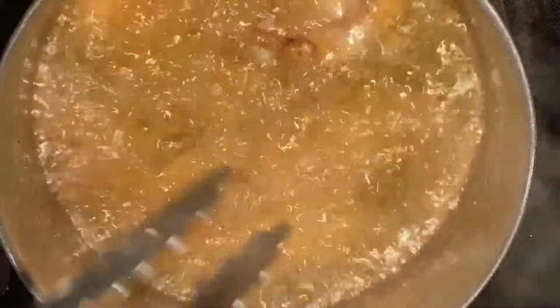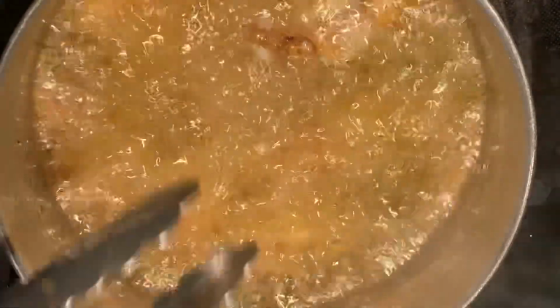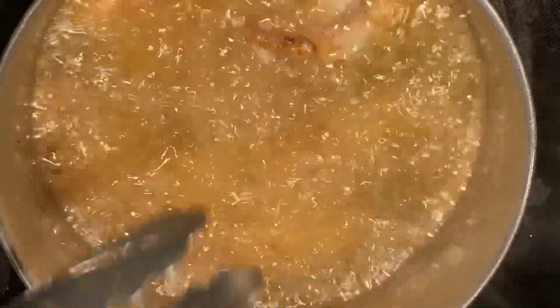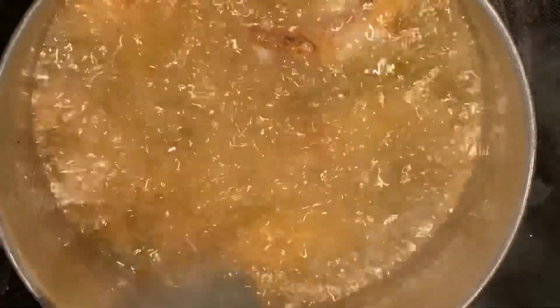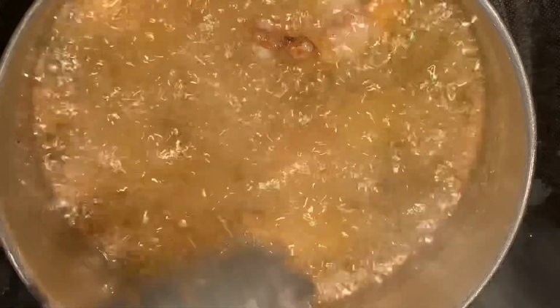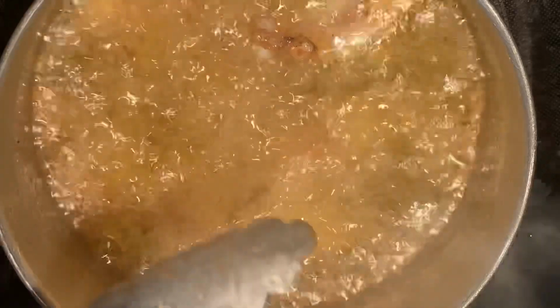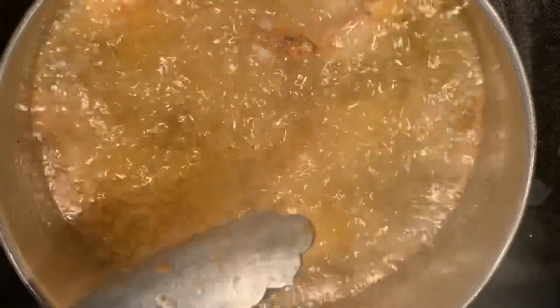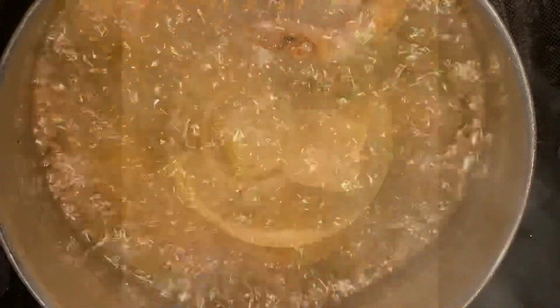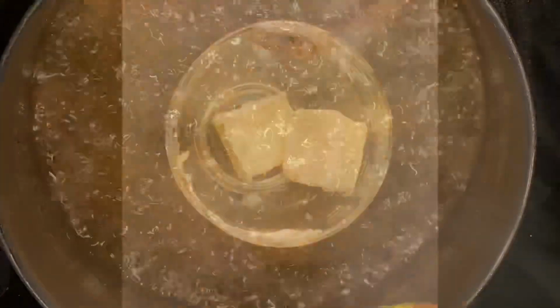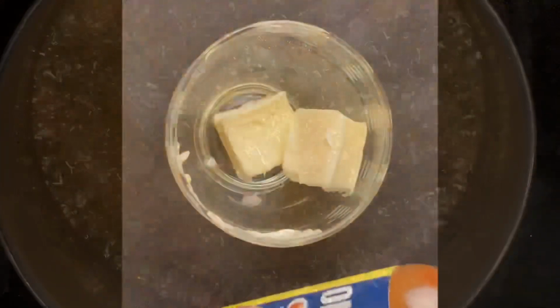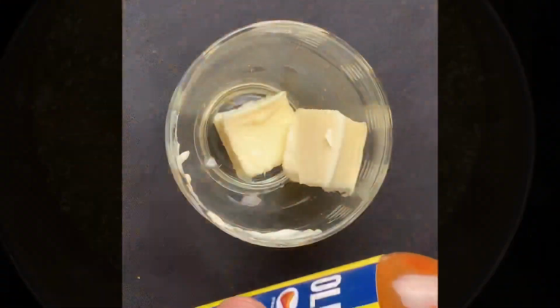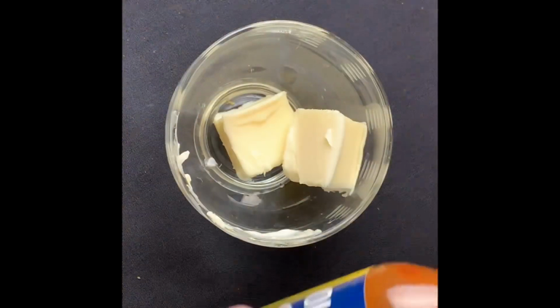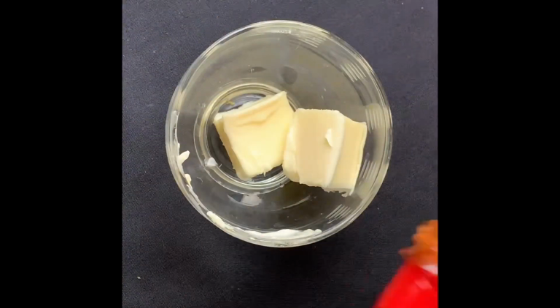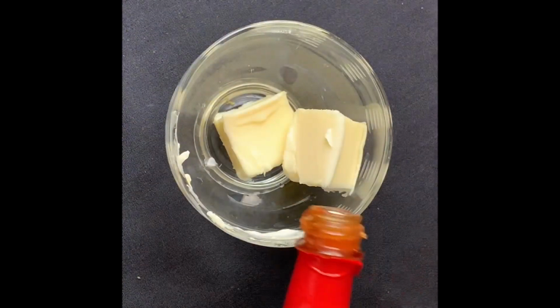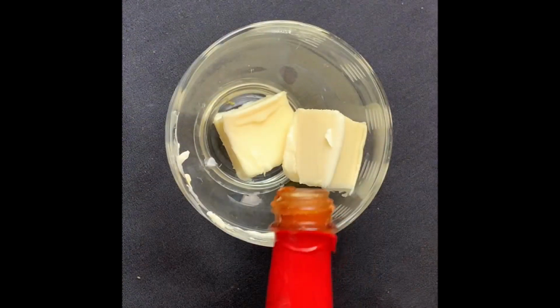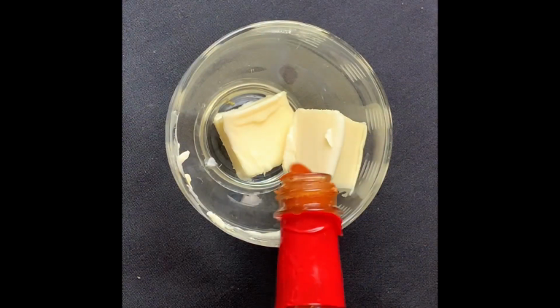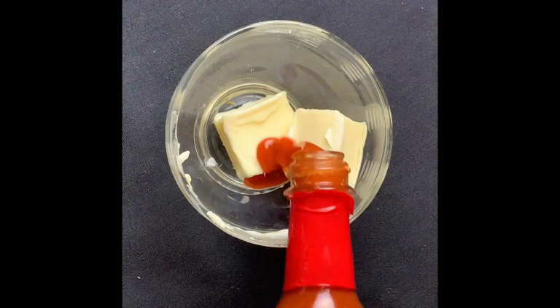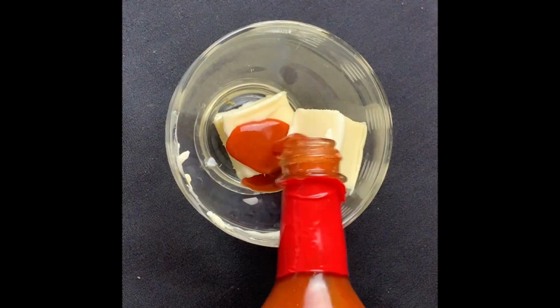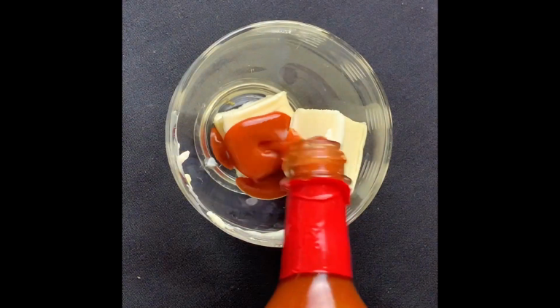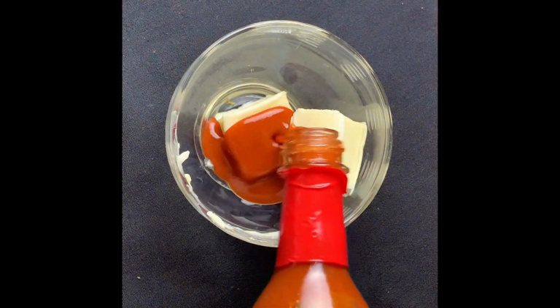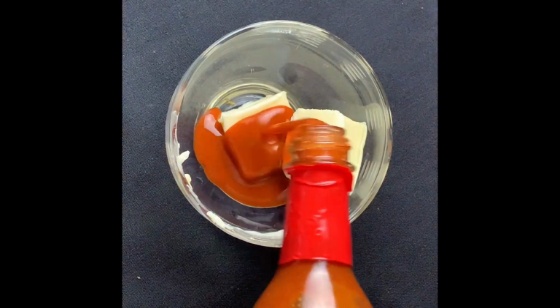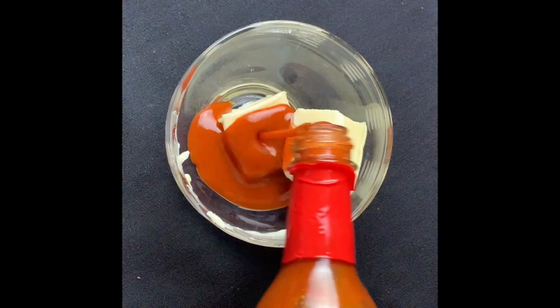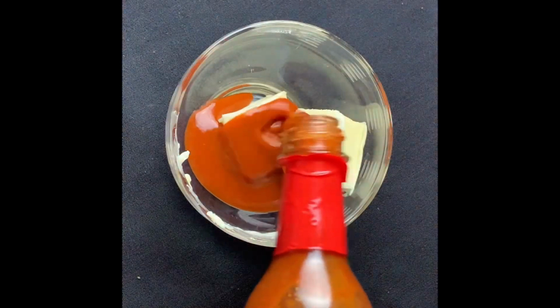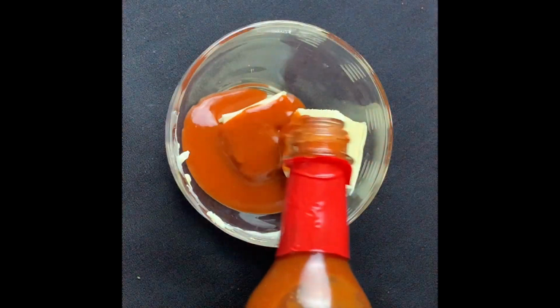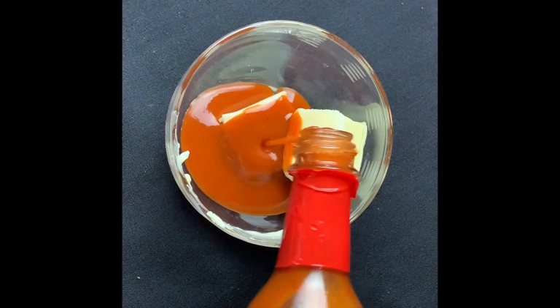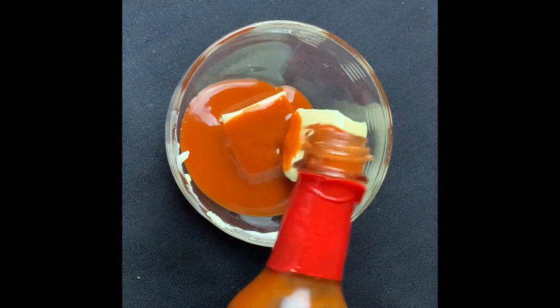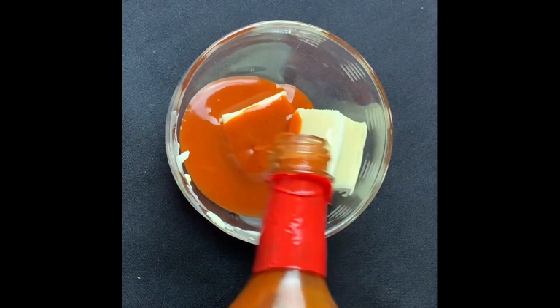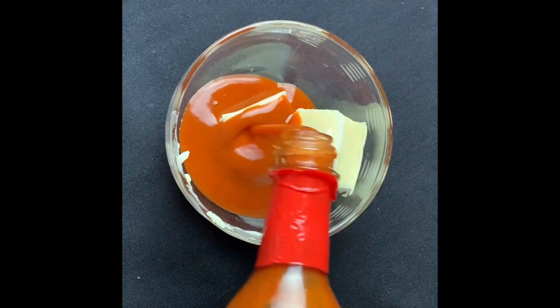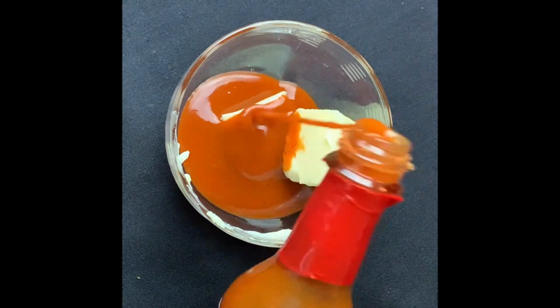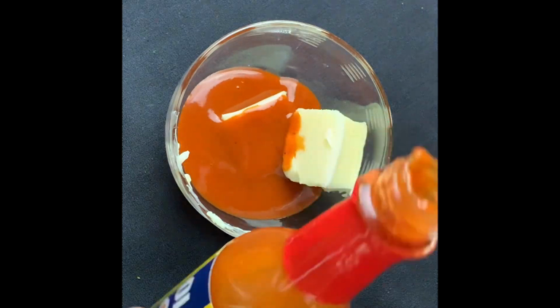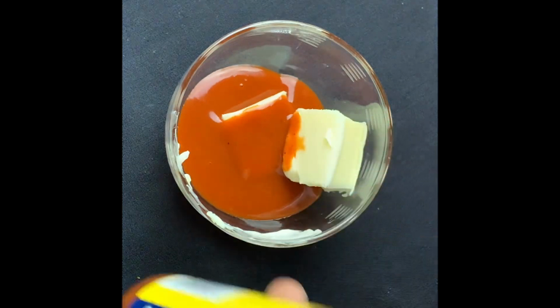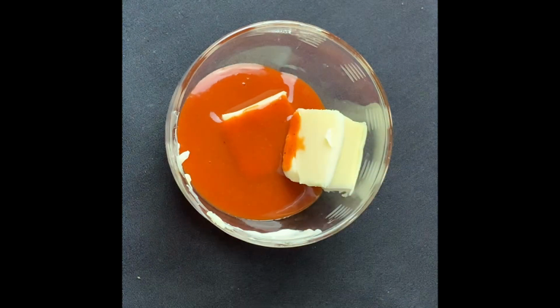The easy wing sauce is two tablespoons of butter and a third of a cup of Old Bay hot sauce. All you need to do is melt the butter.